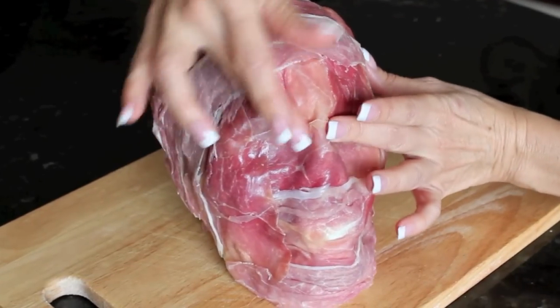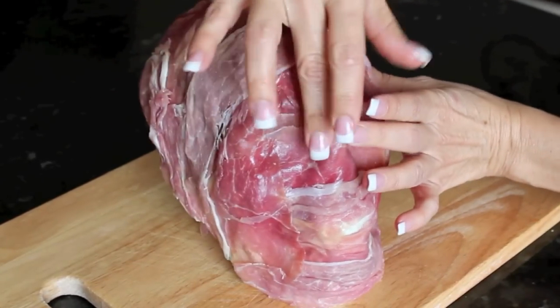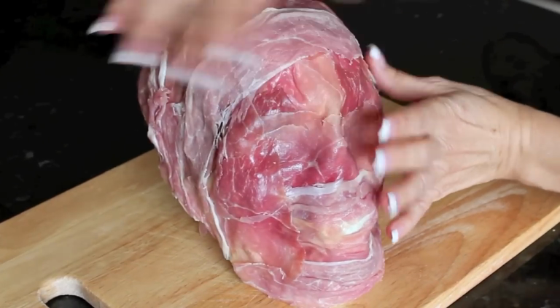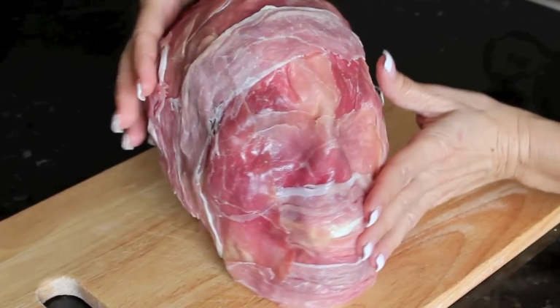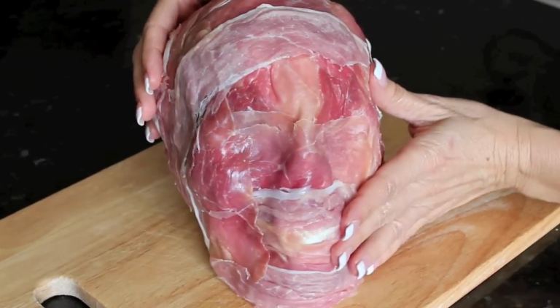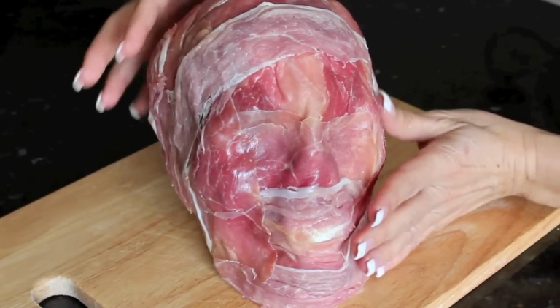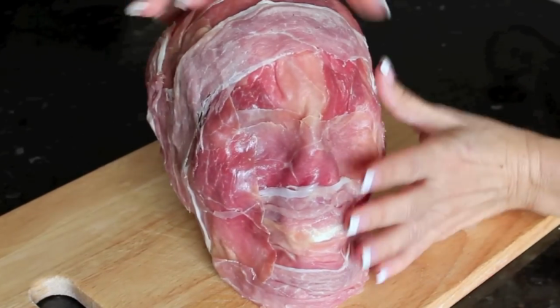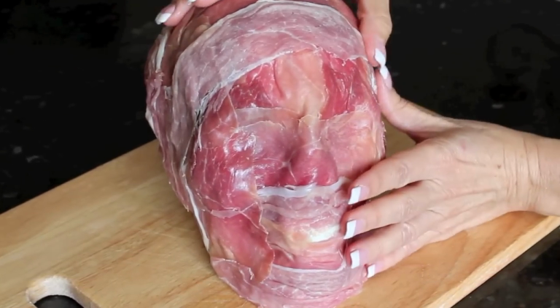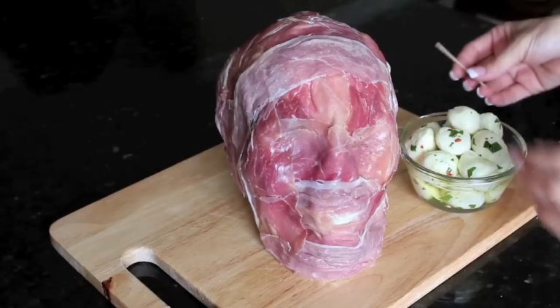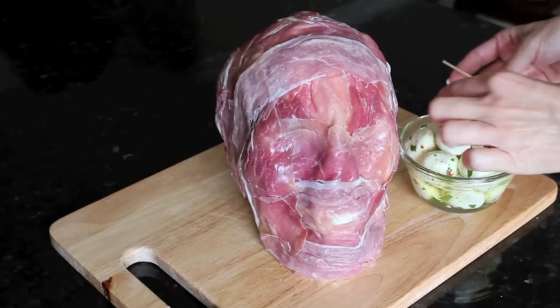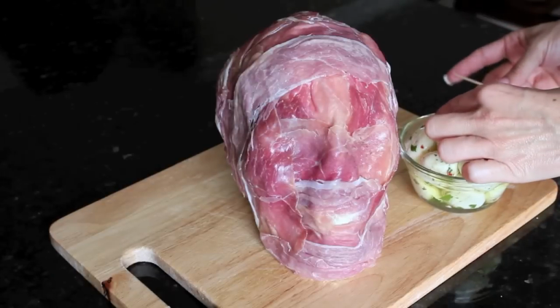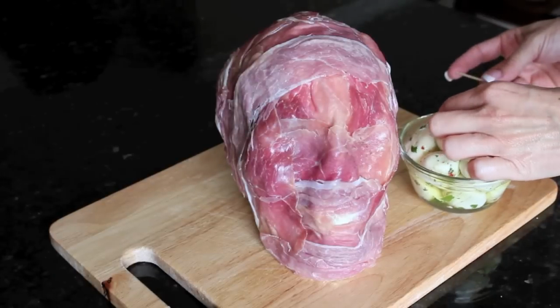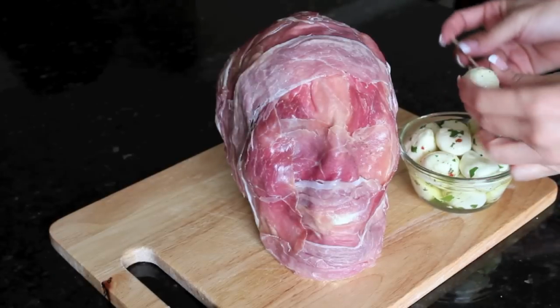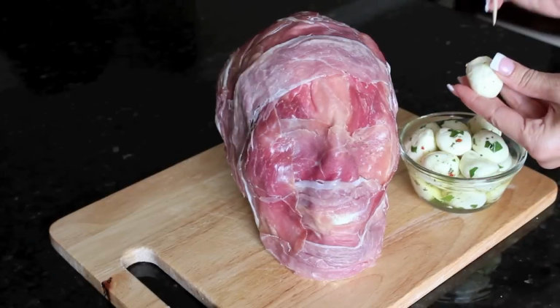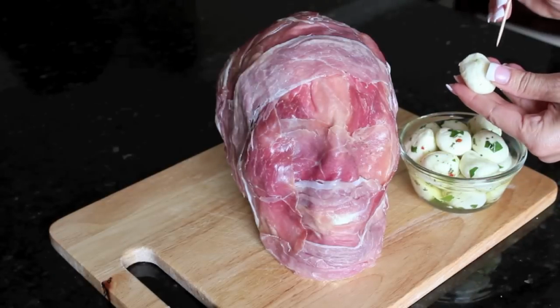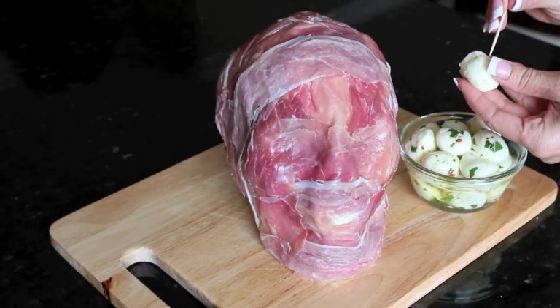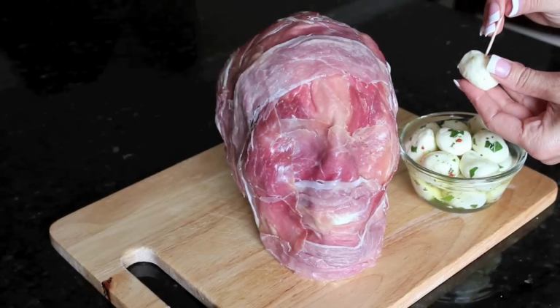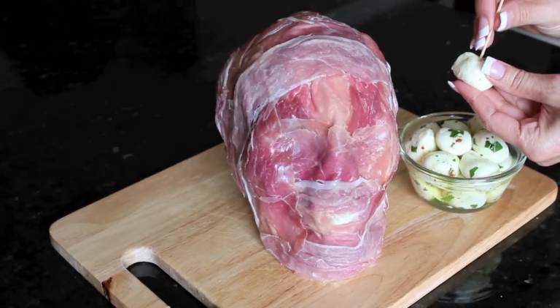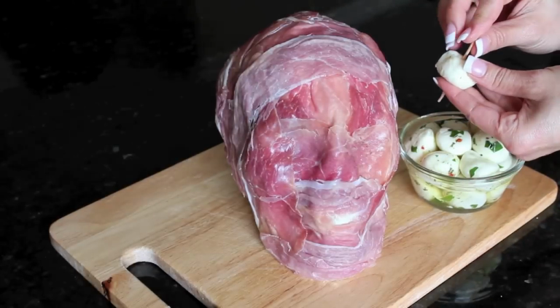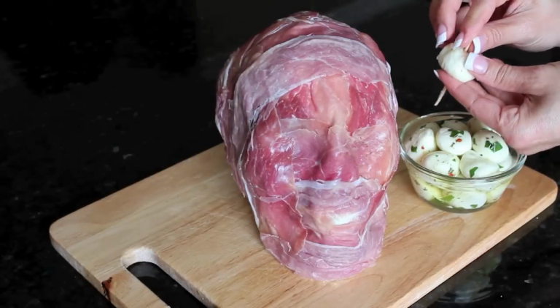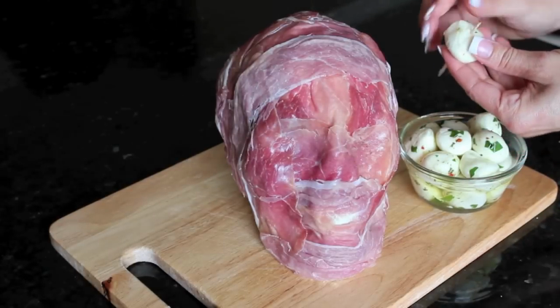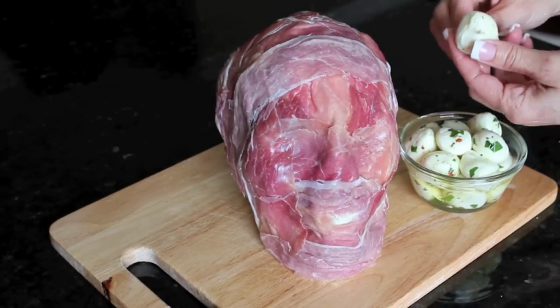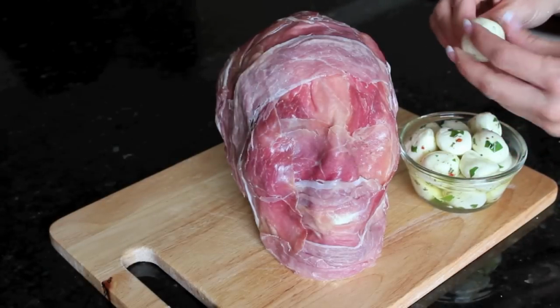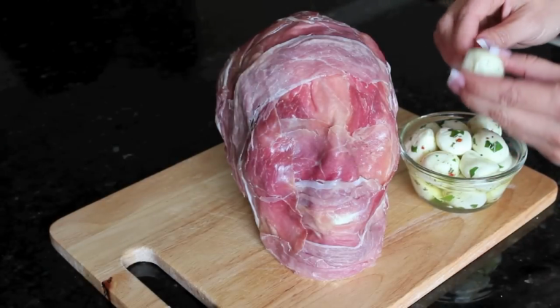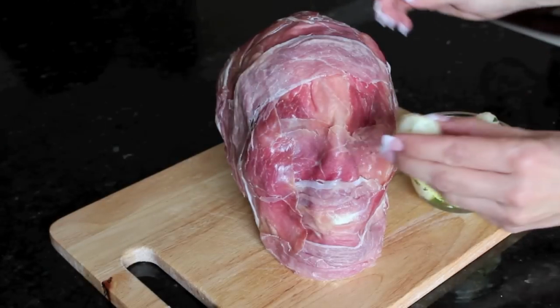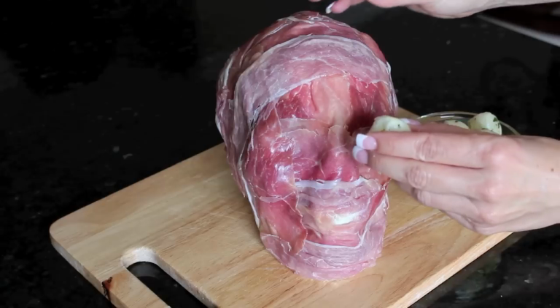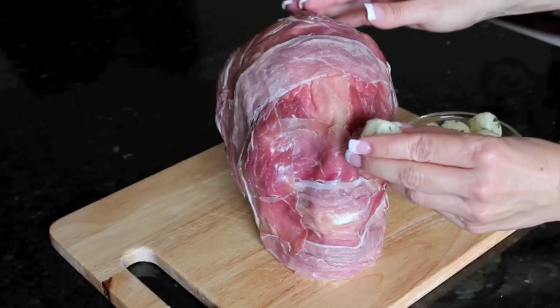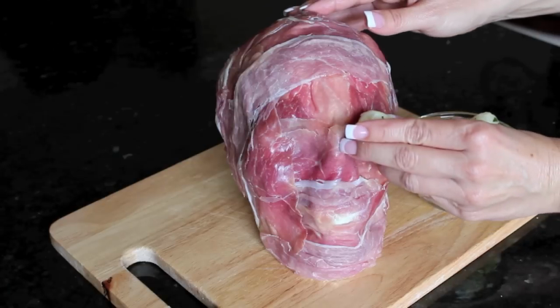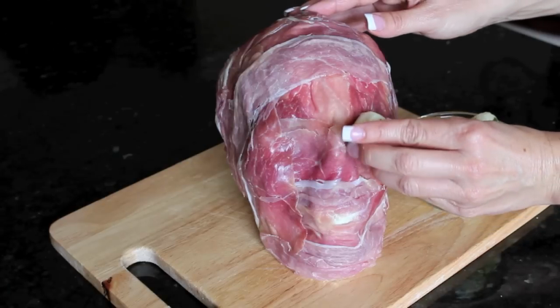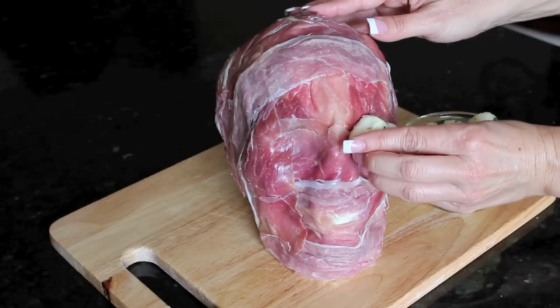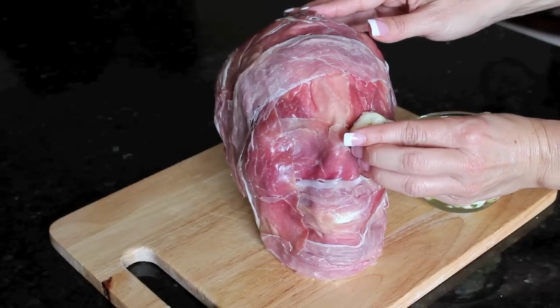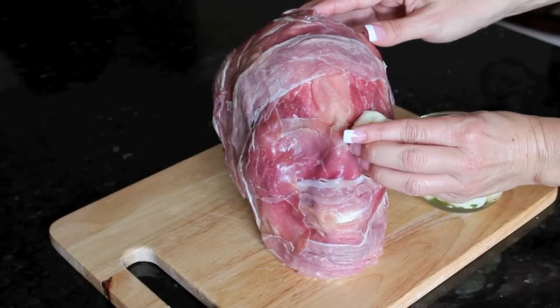But you can also use thinly sliced ham. Then what you're going to want to do is get a toothpick, pierce the cheese, and secure it onto the head.